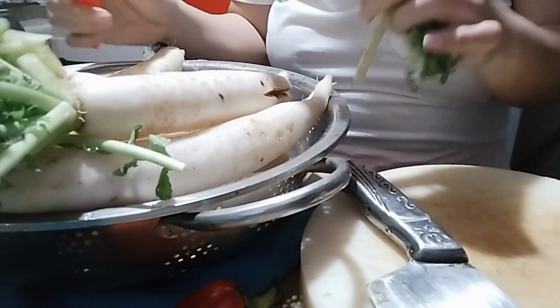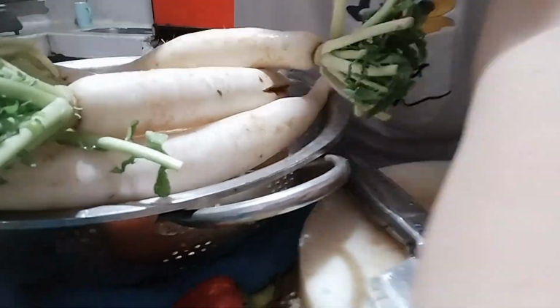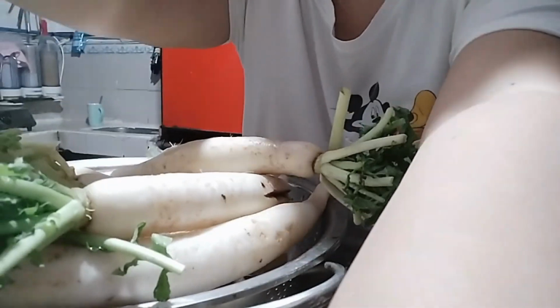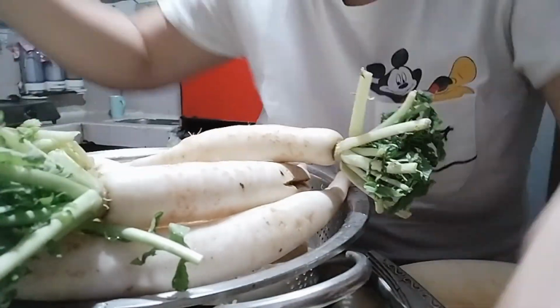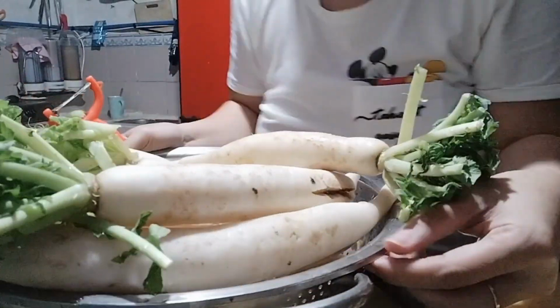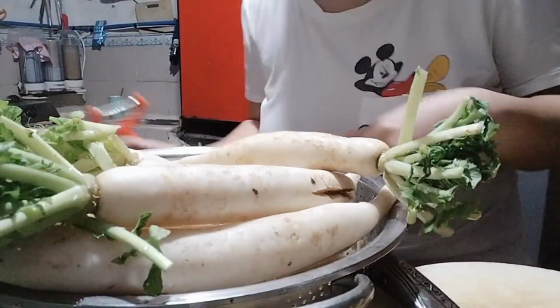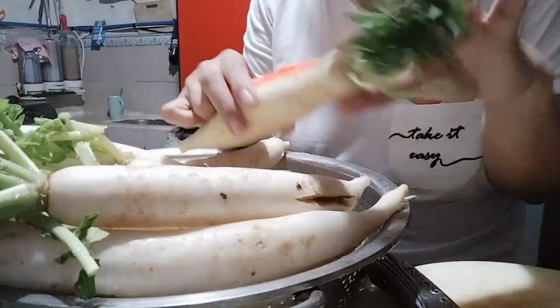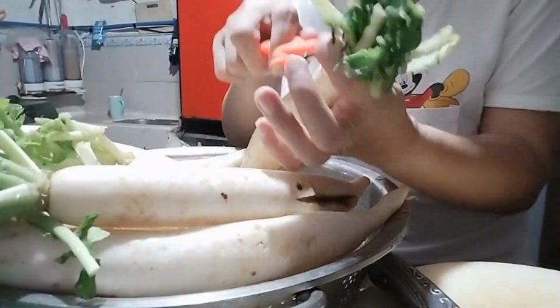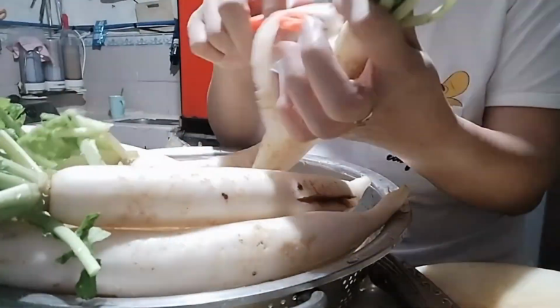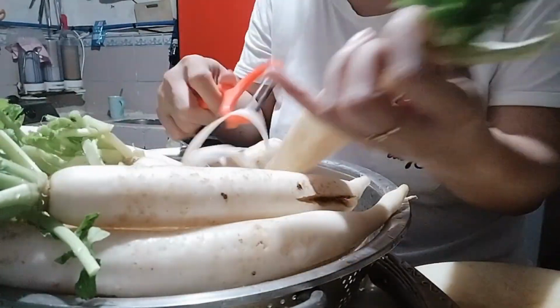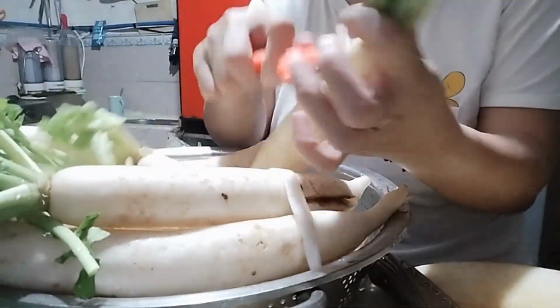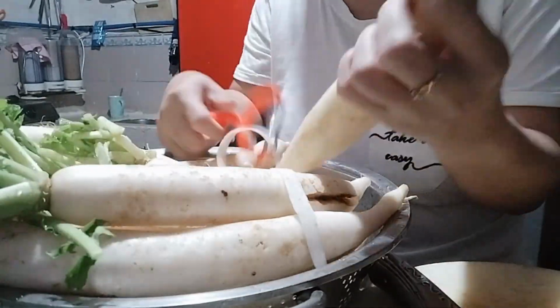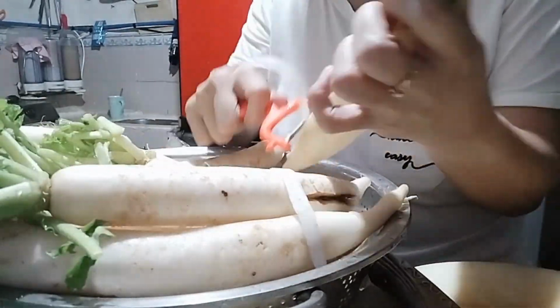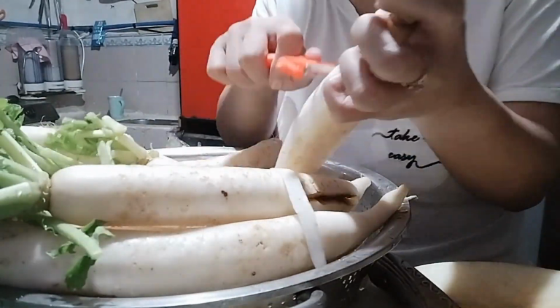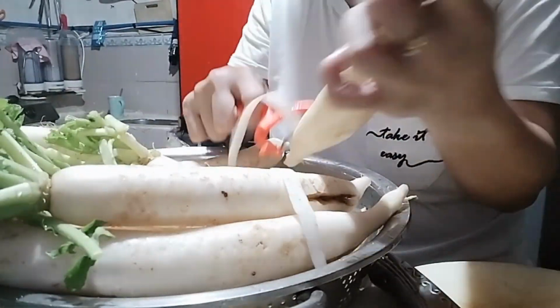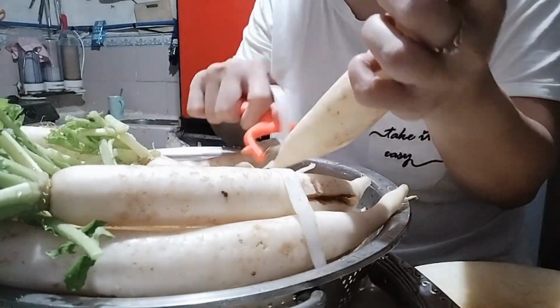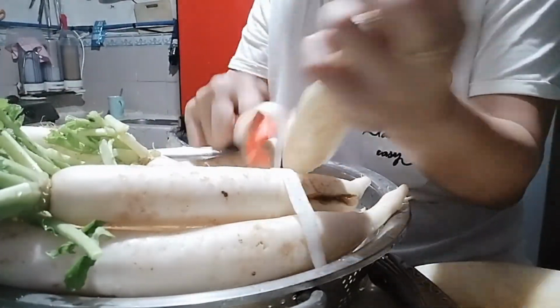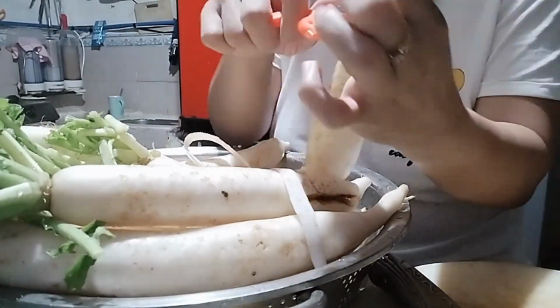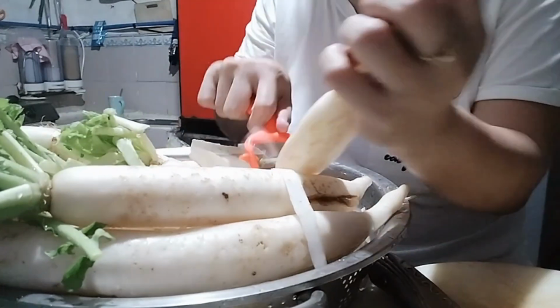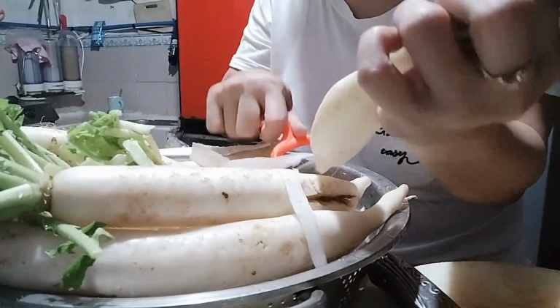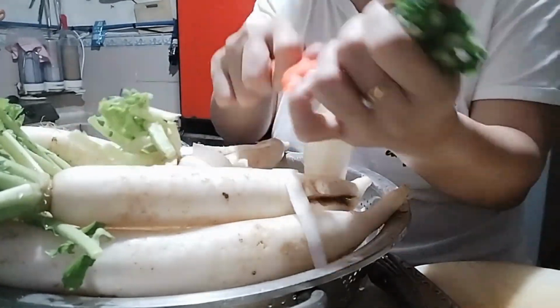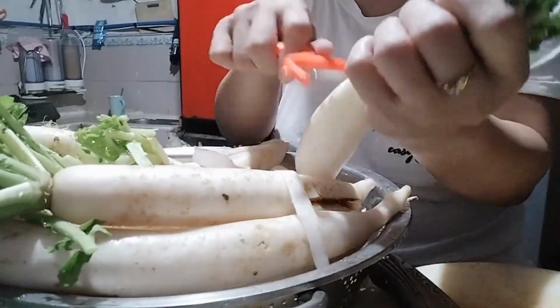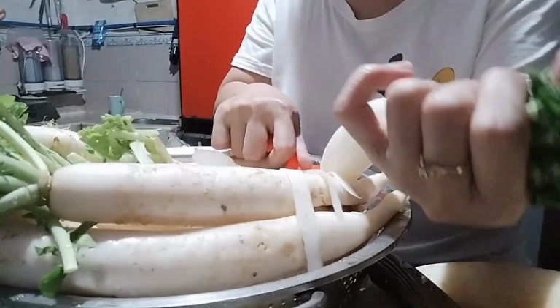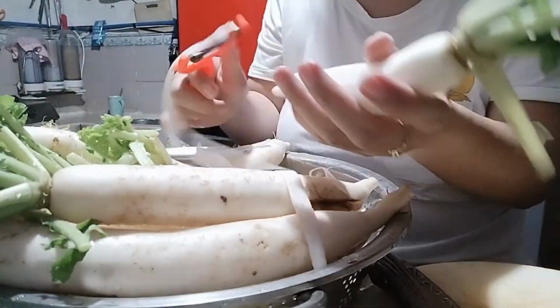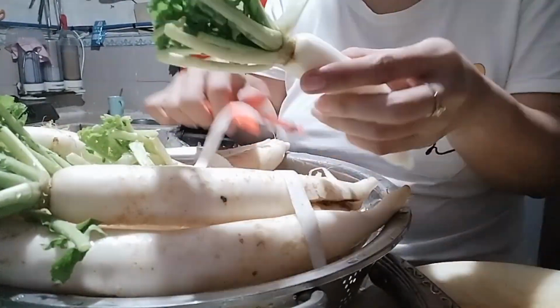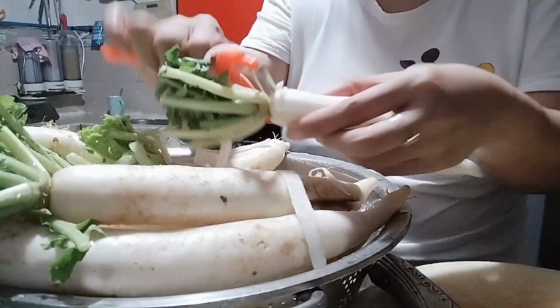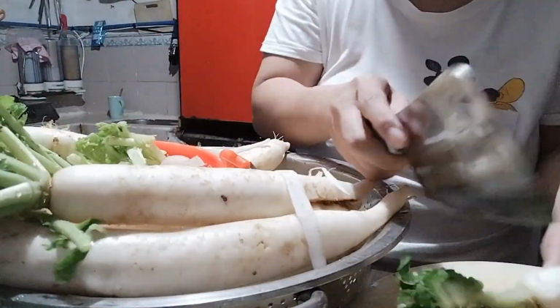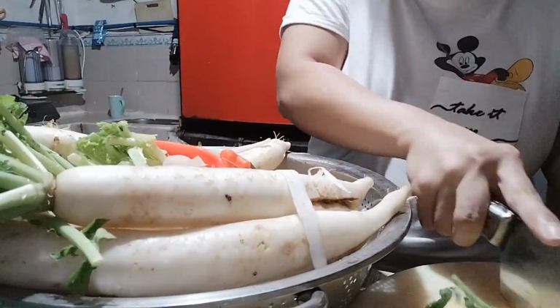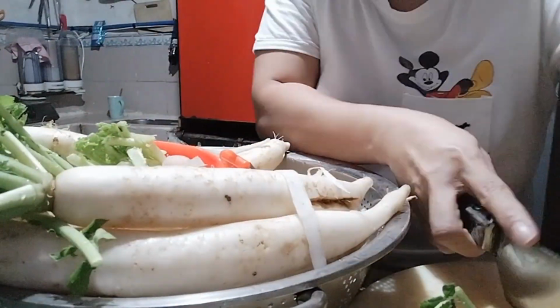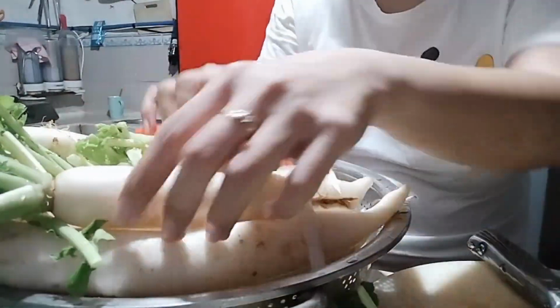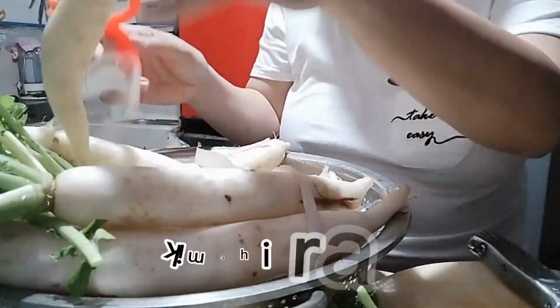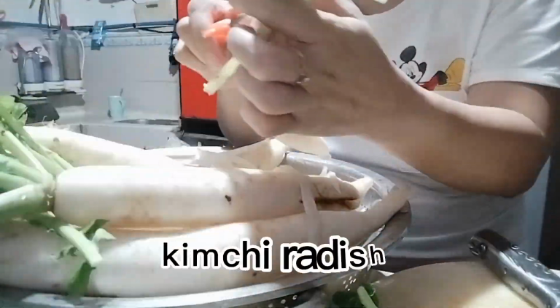Hello guys, welcome back to my YouTube channel. This is Churi Marie. And for today's vlog guys, papakita ko sa inyo guys kung paano ako gumawa ng kimchi radish.